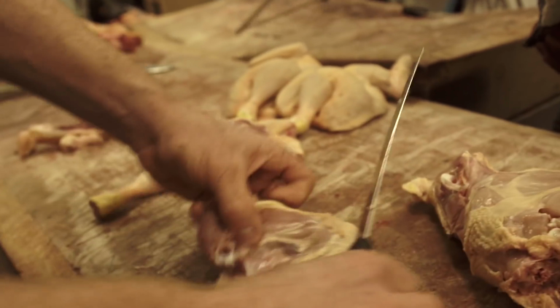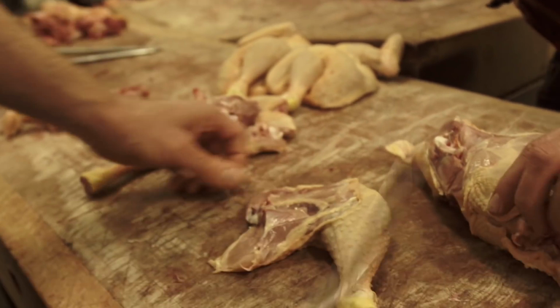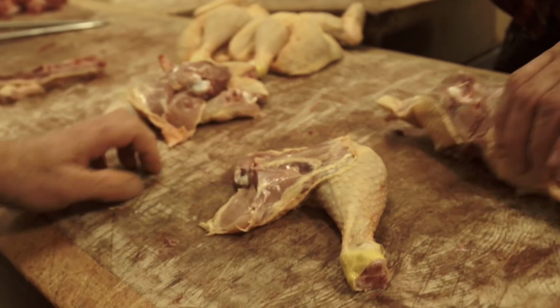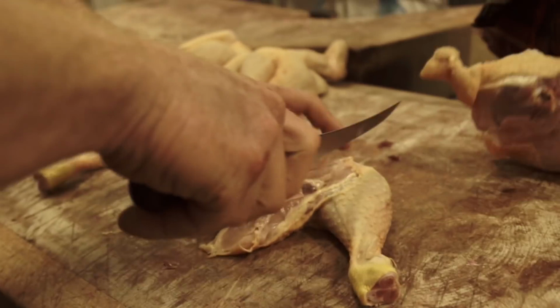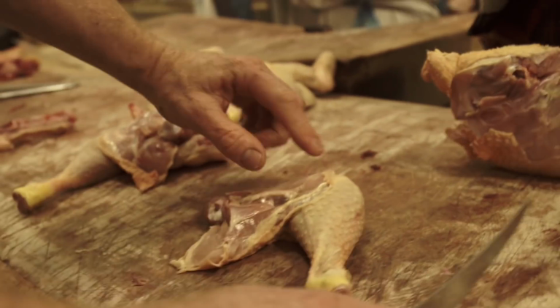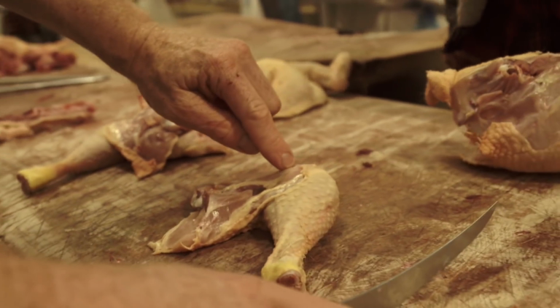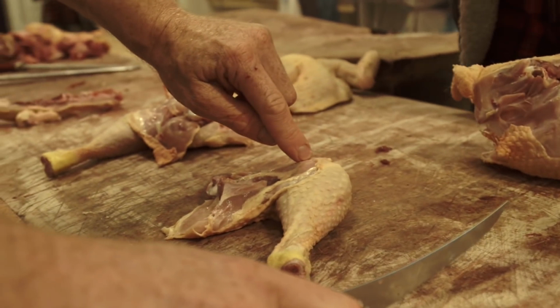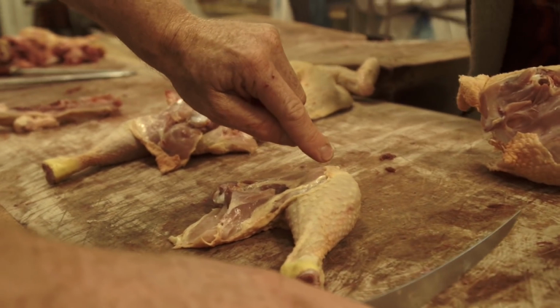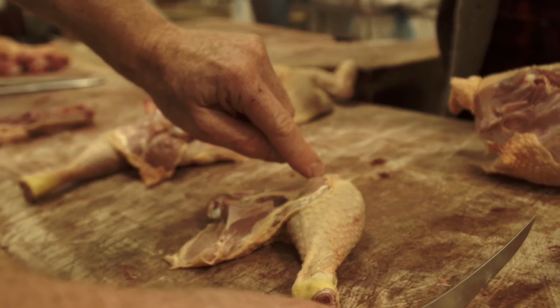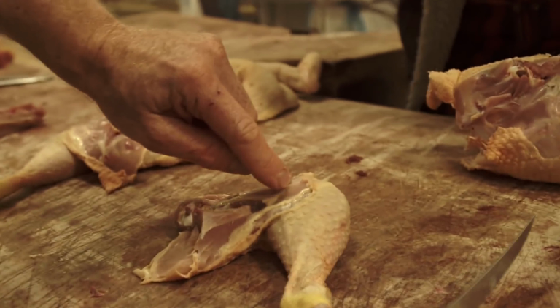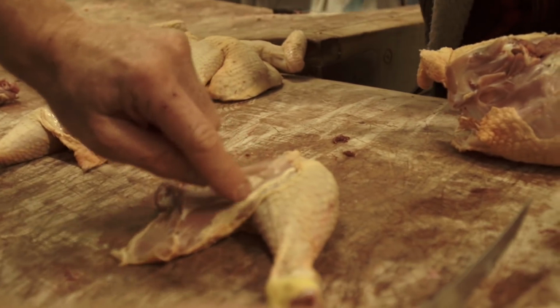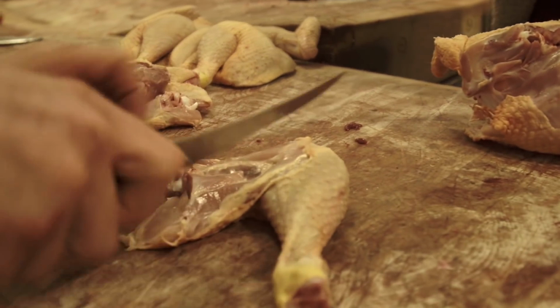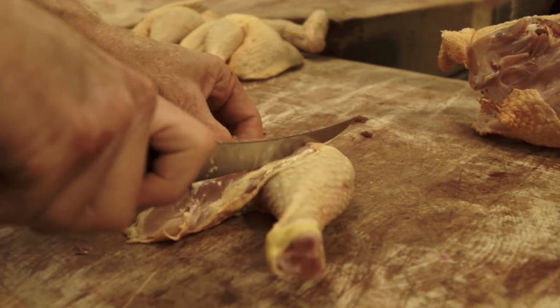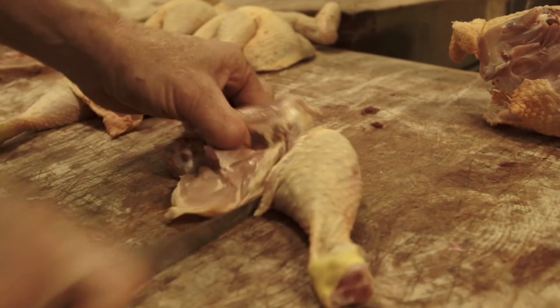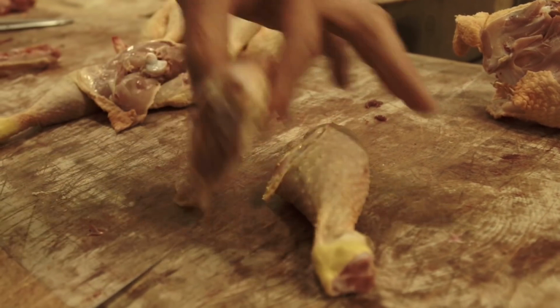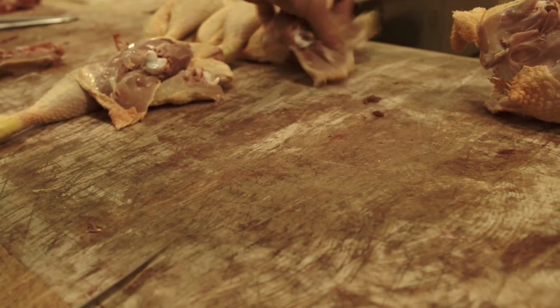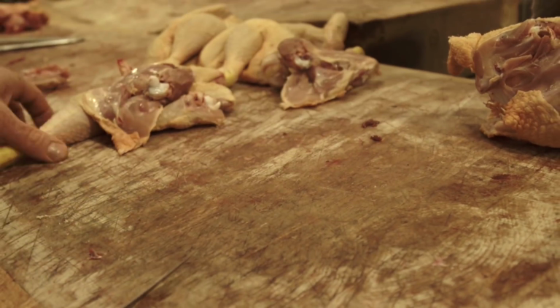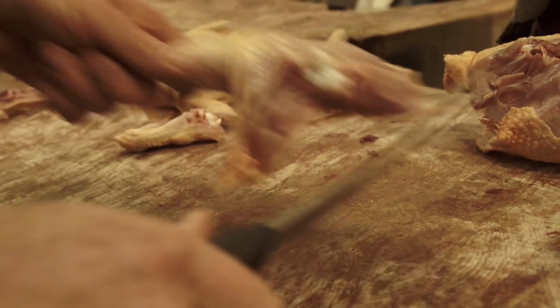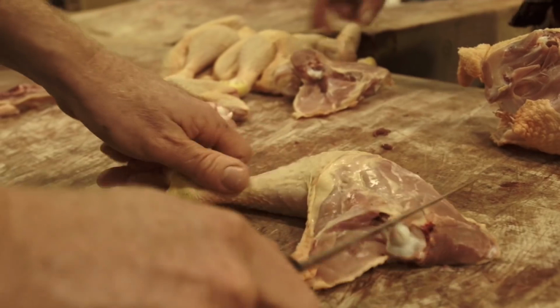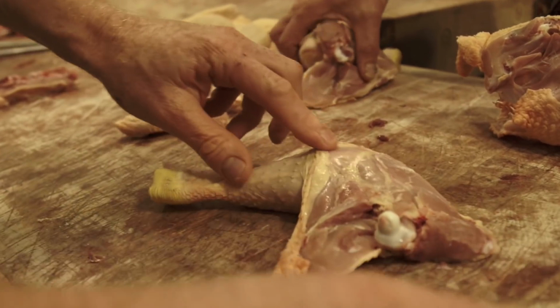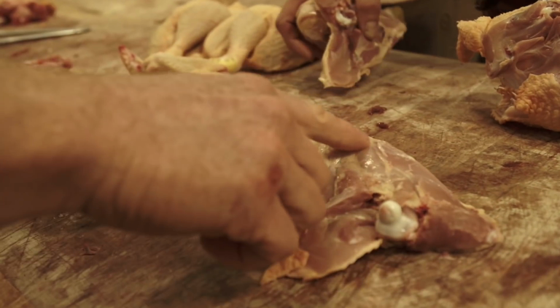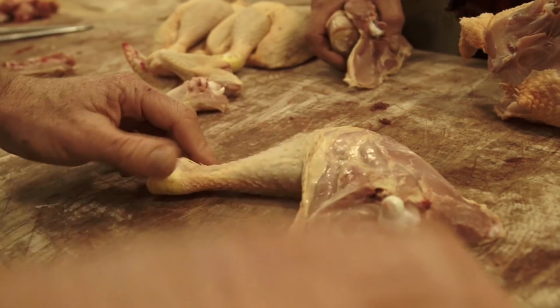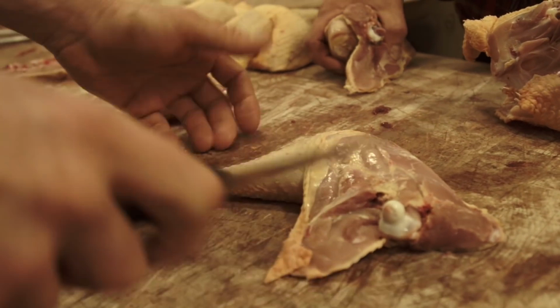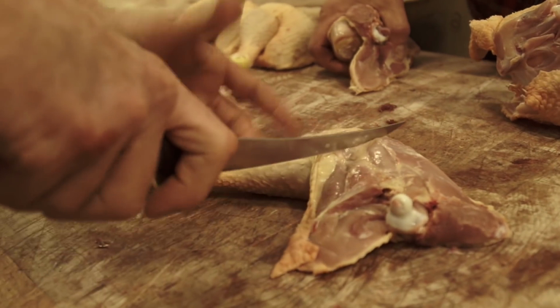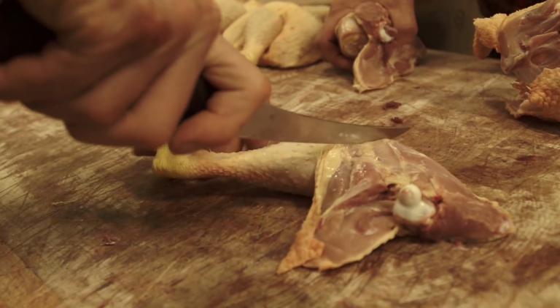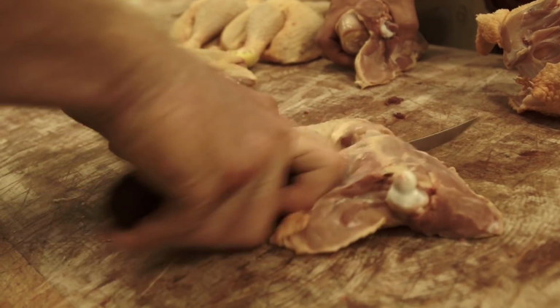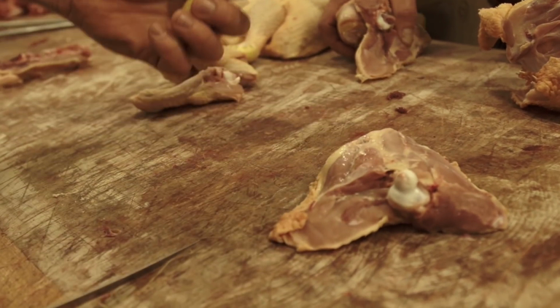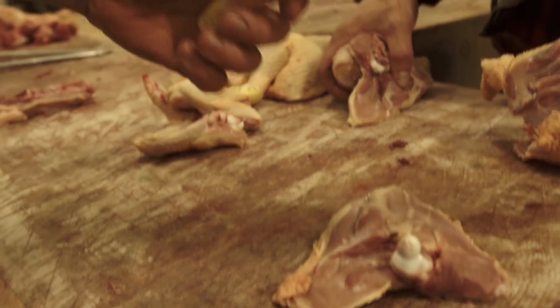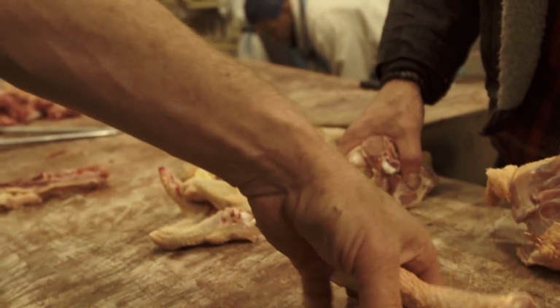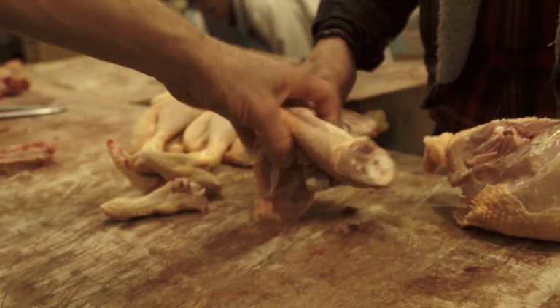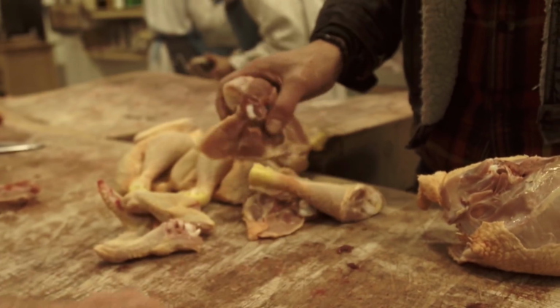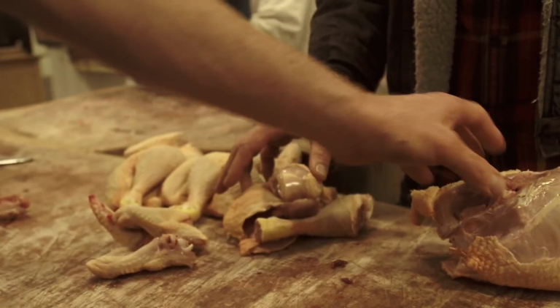Legs and drumsticks. Imaginary line — you can almost see it. There's a faint white line of fat. You can see it. It can be forceful if you hit a bone, it doesn't matter. You'll get that joint. You'll know when you're on it.